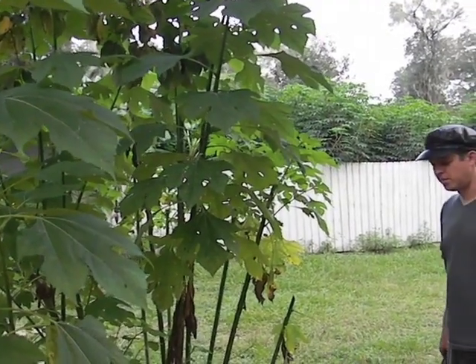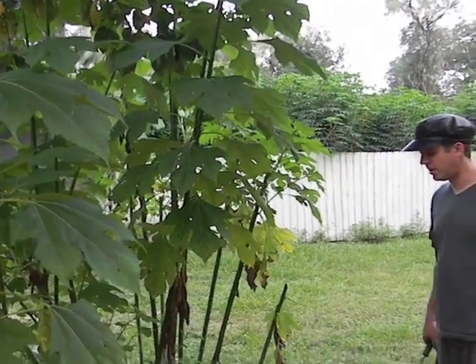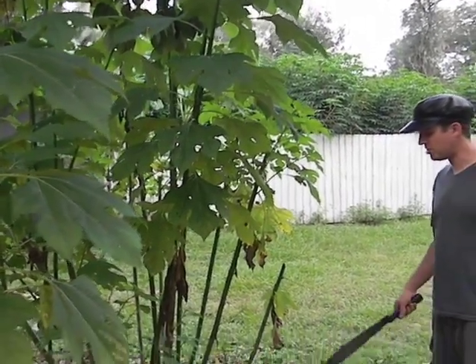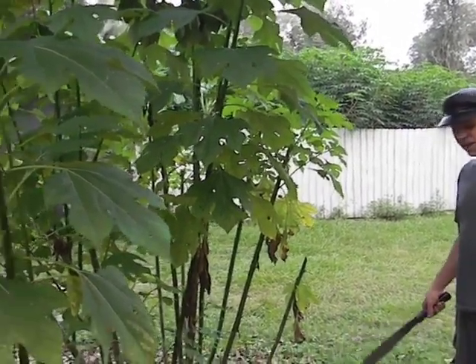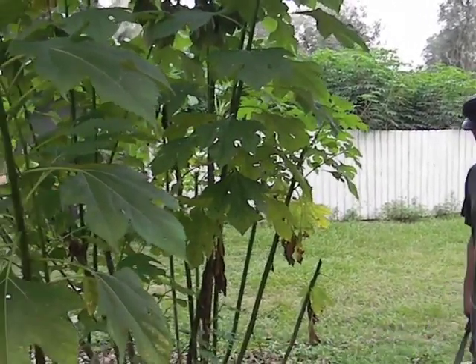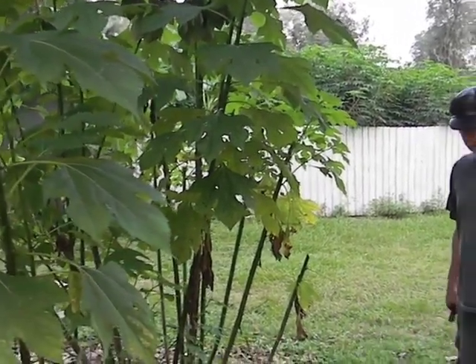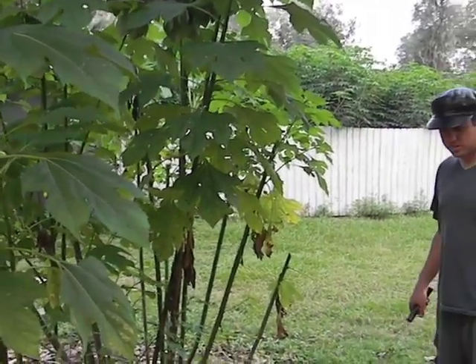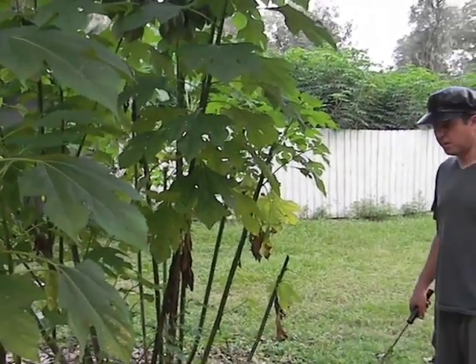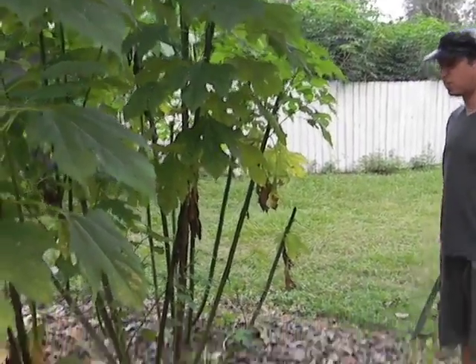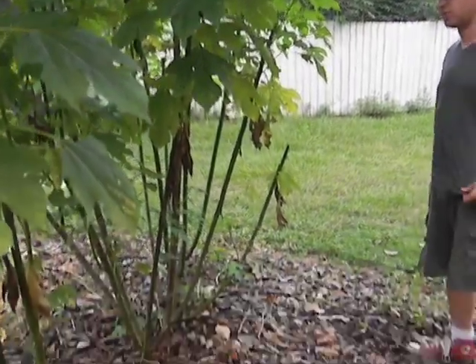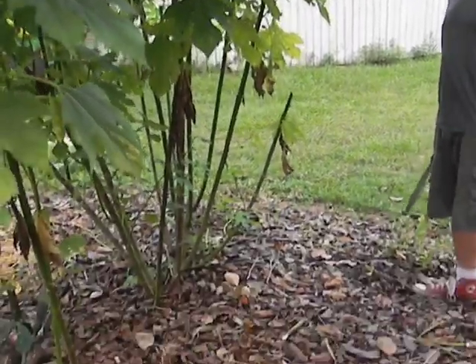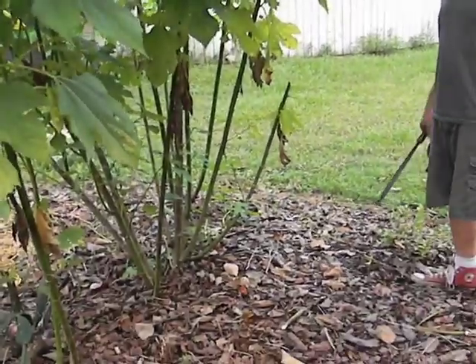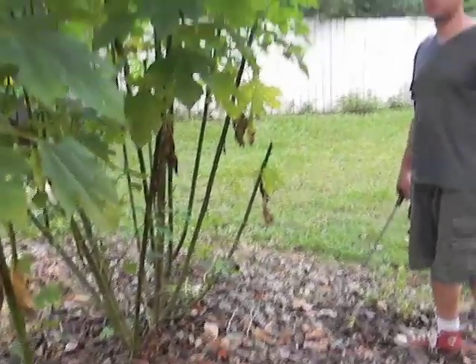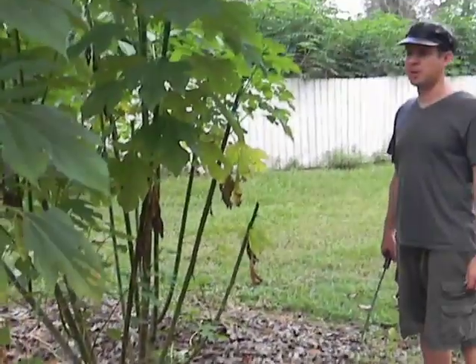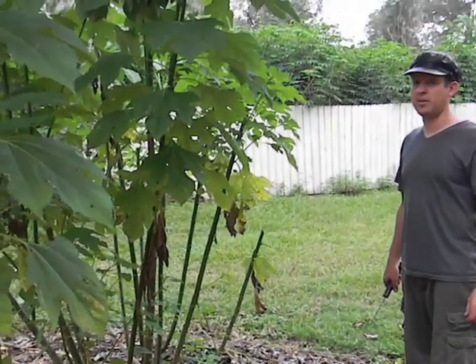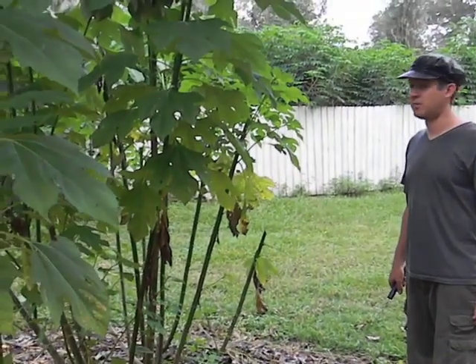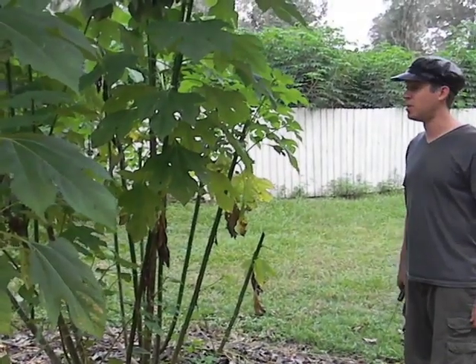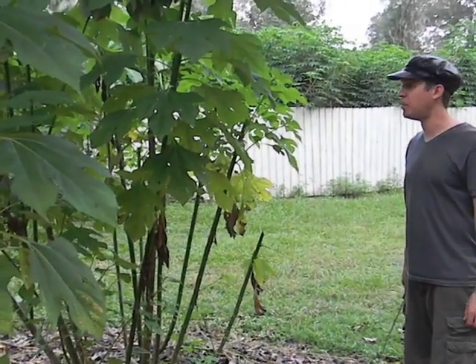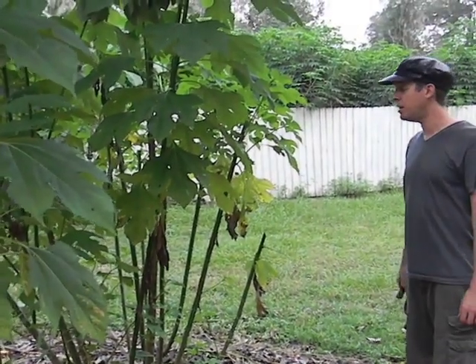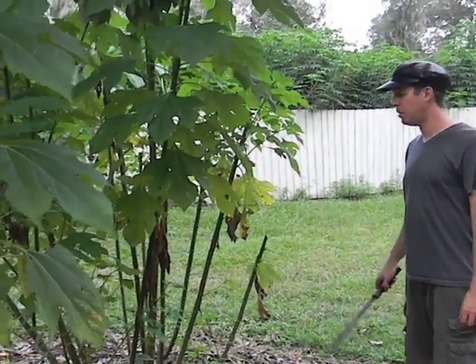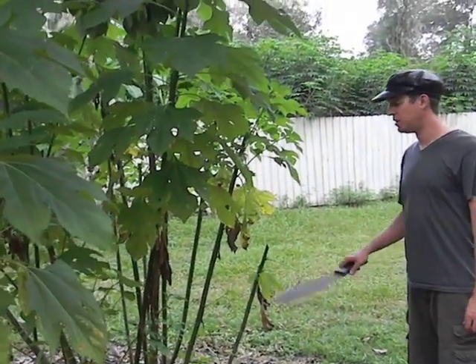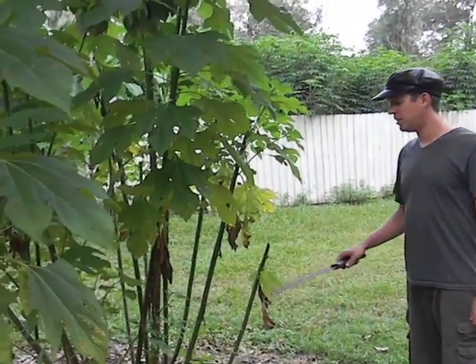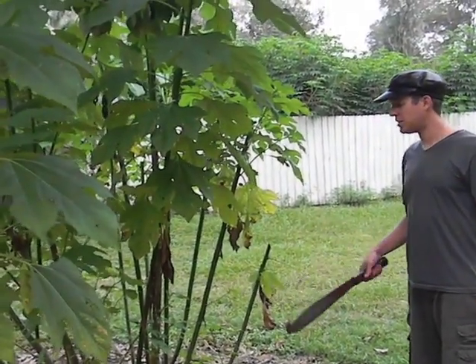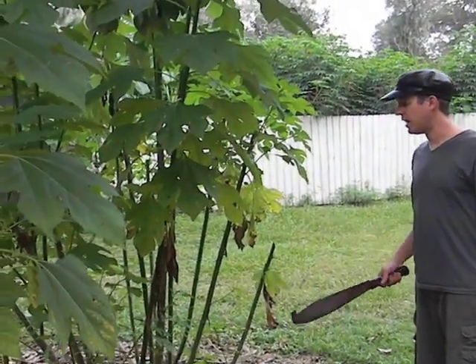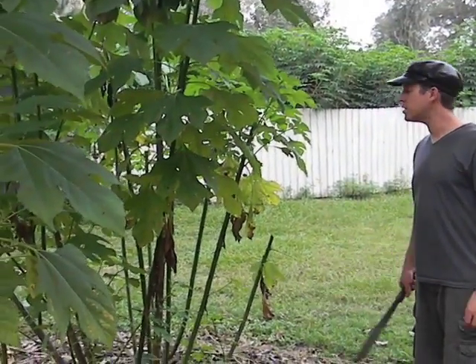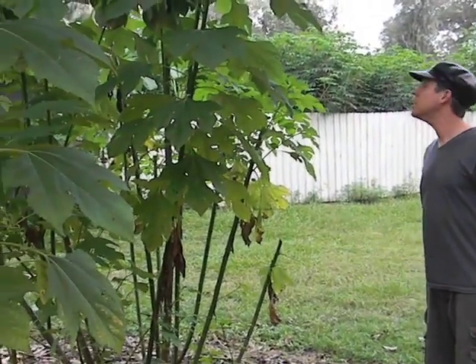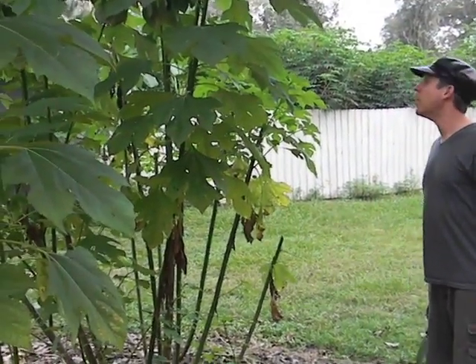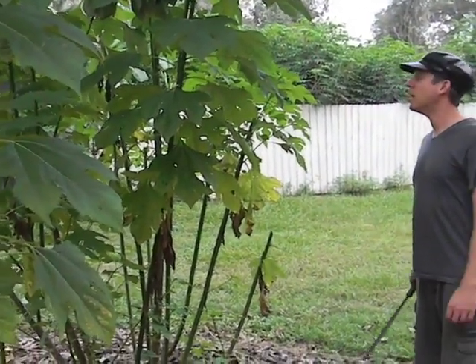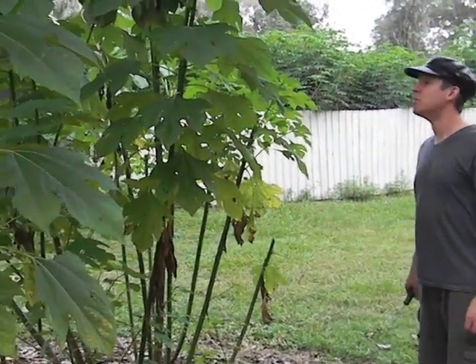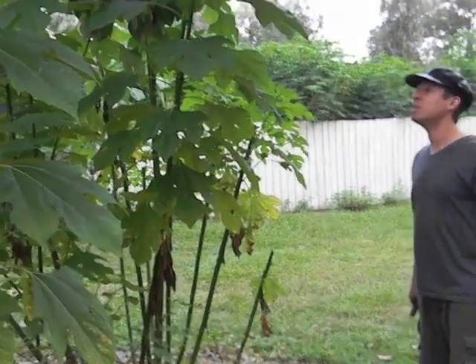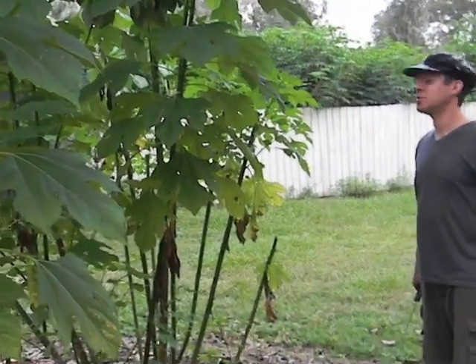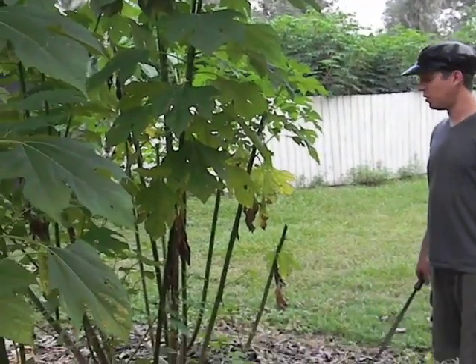Some of it I have to bring in, like pine bark and things like that, because I don't have enough. But these plants are very fast growers.